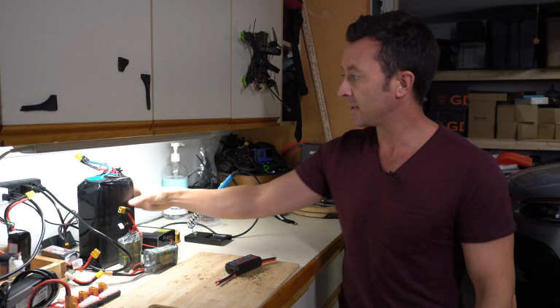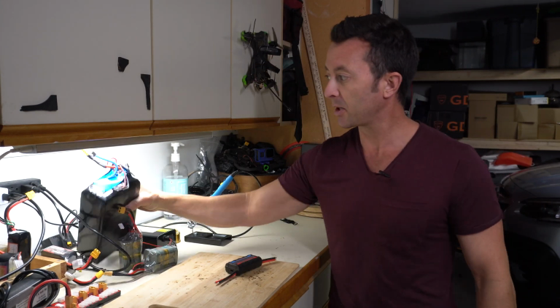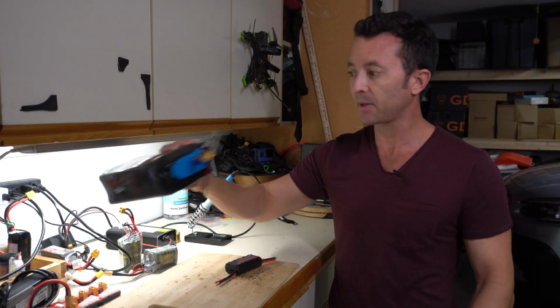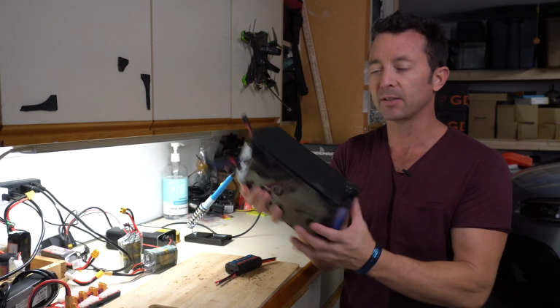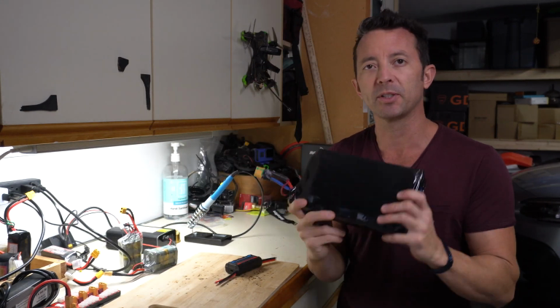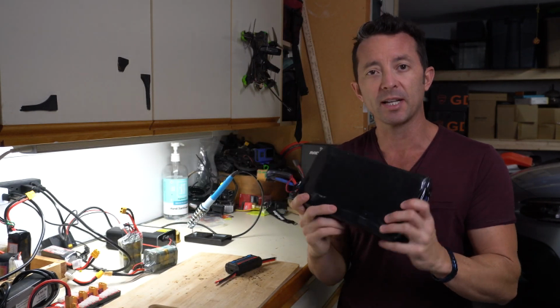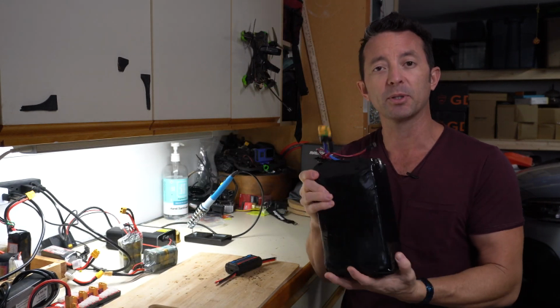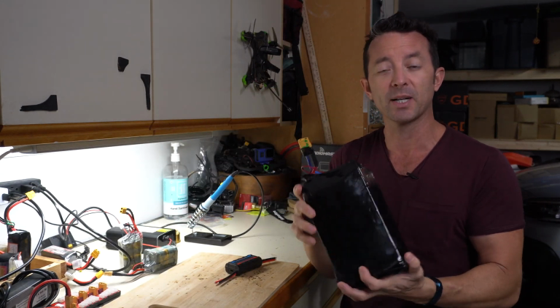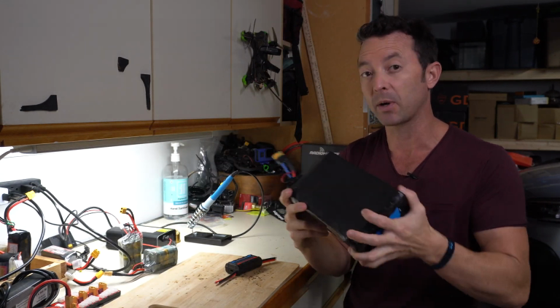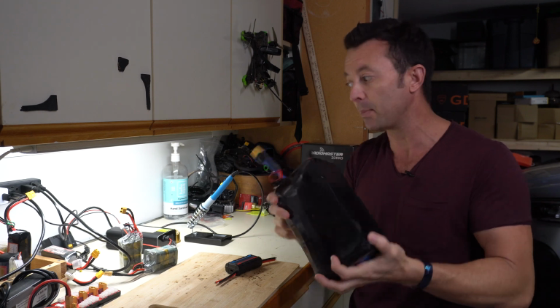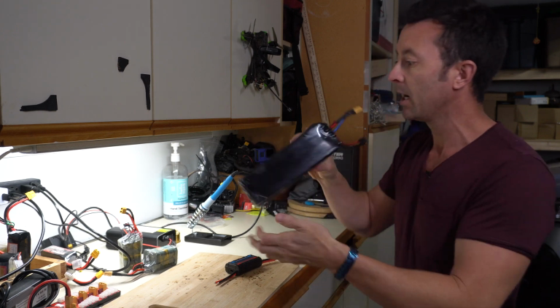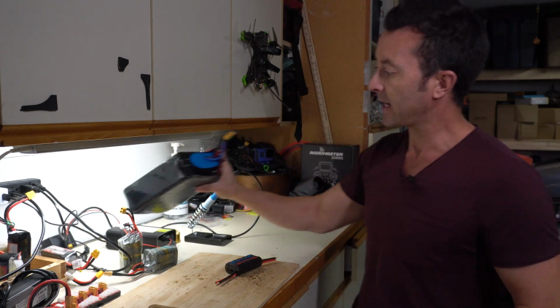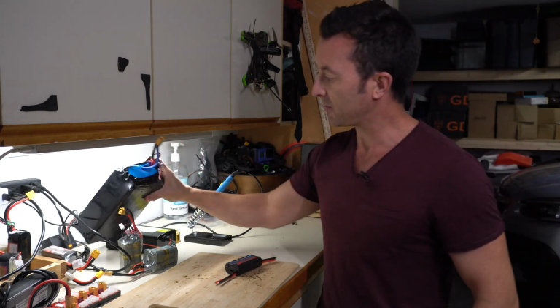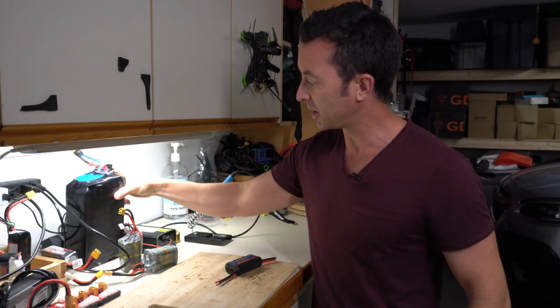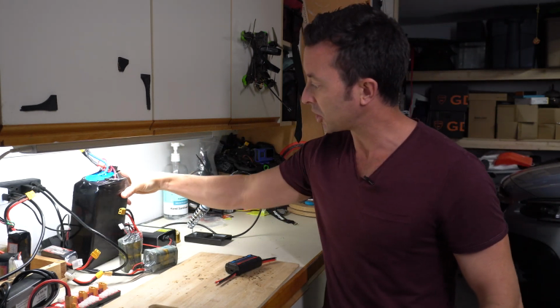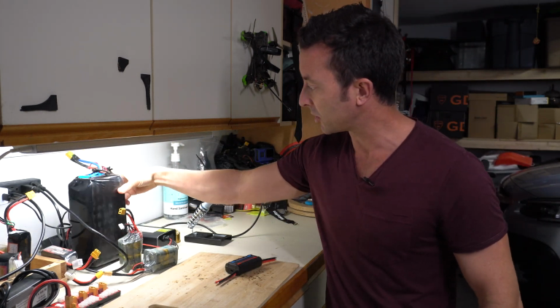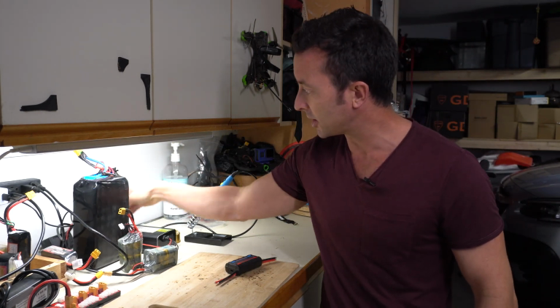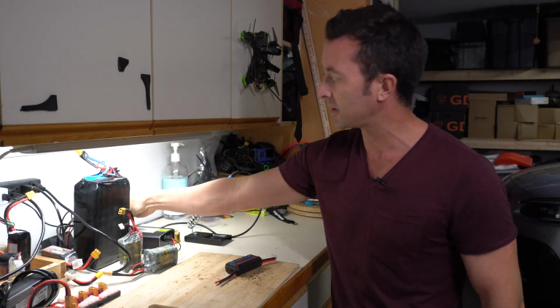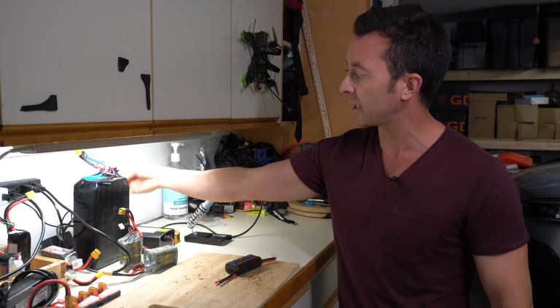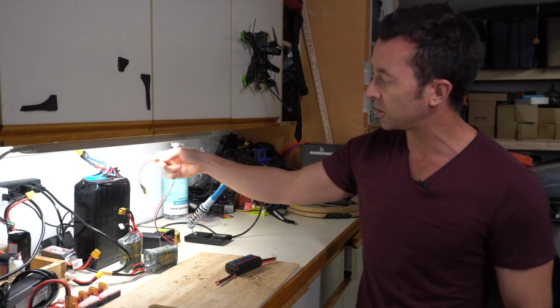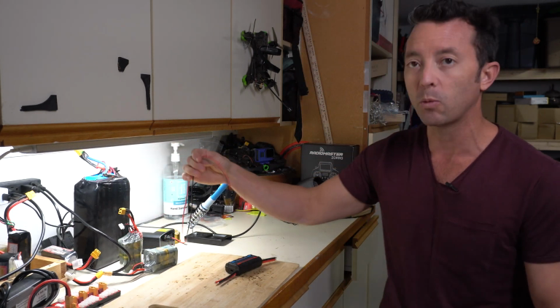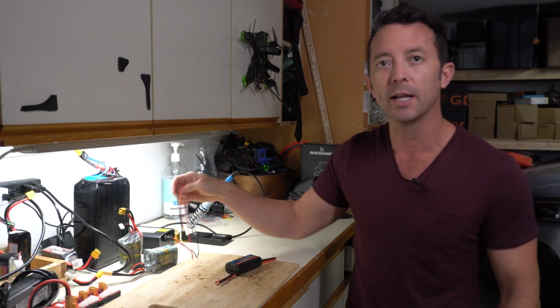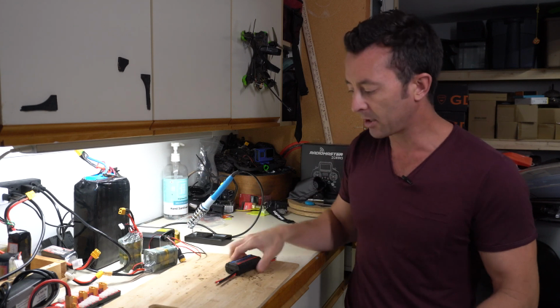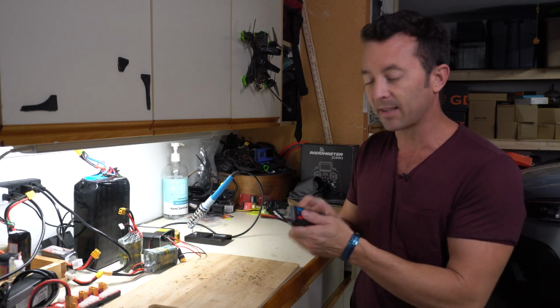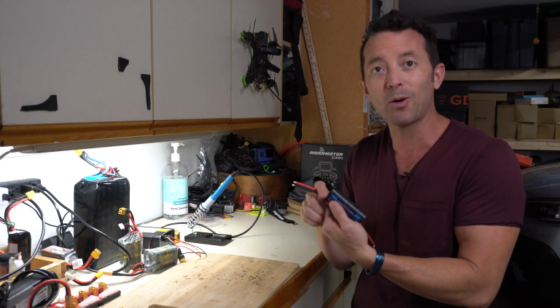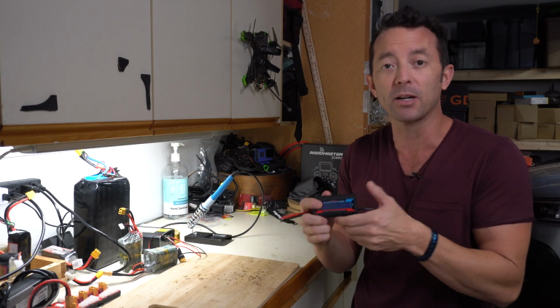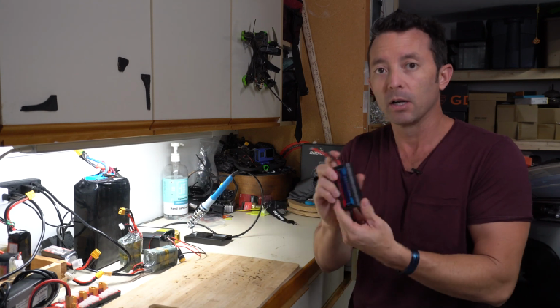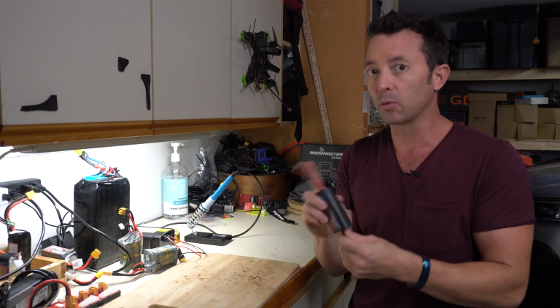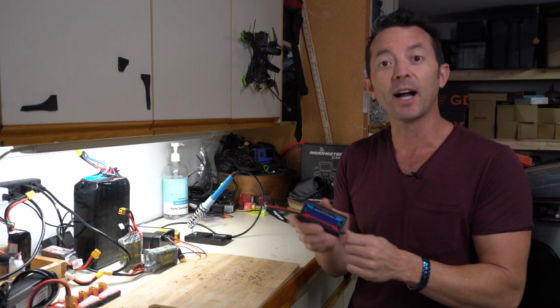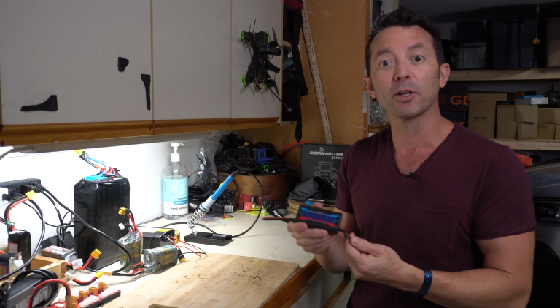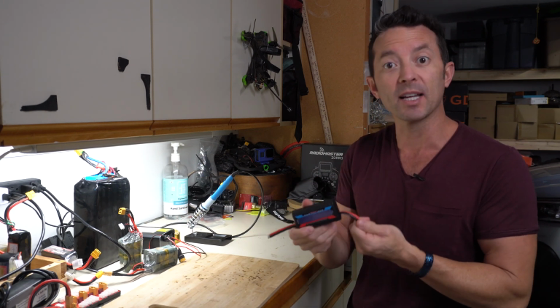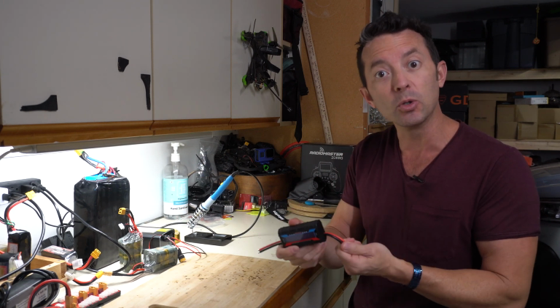This is a bigger battery right here that I've built — this is a 10S, I built this for my DIY e-bike. And then we have a bunch of different chargers. So we're going to look at some of the different connectors that you might want that are going to make this power meter really viable for you as a testing tool.